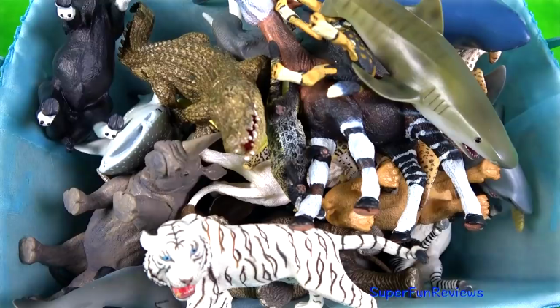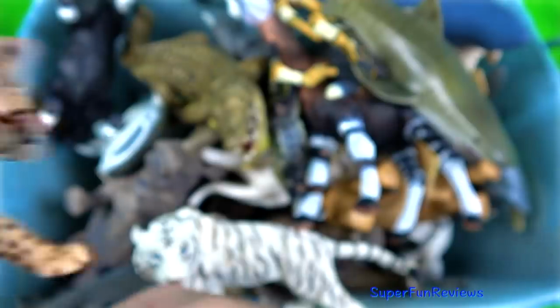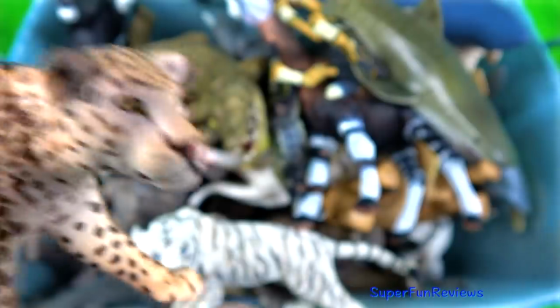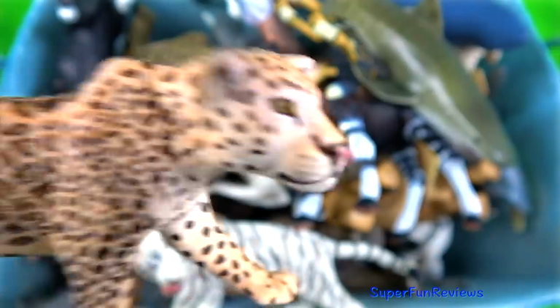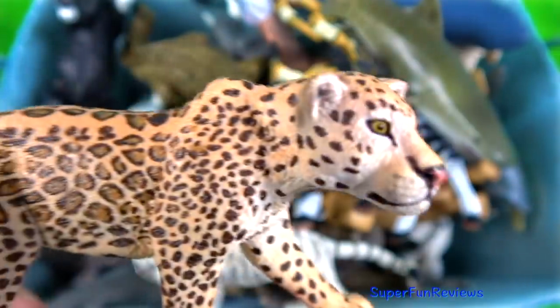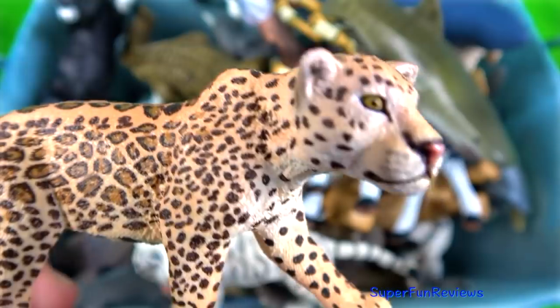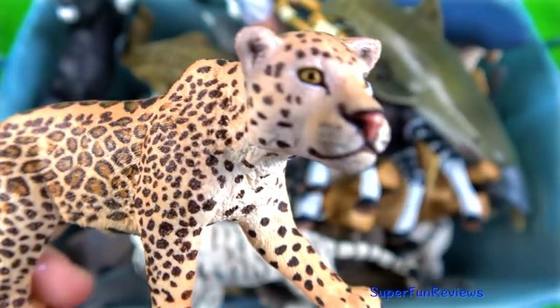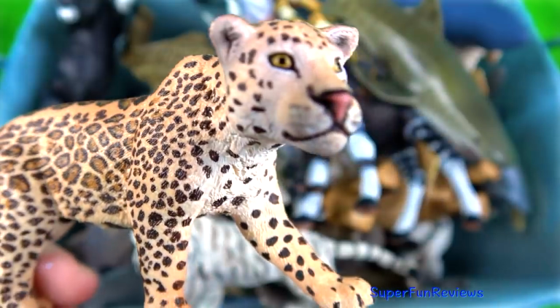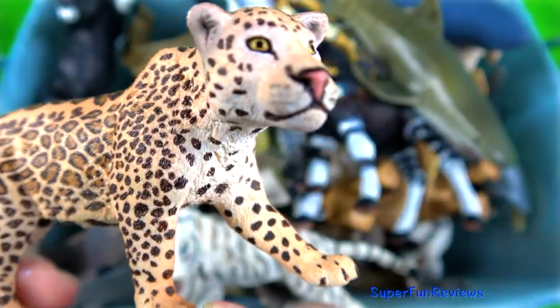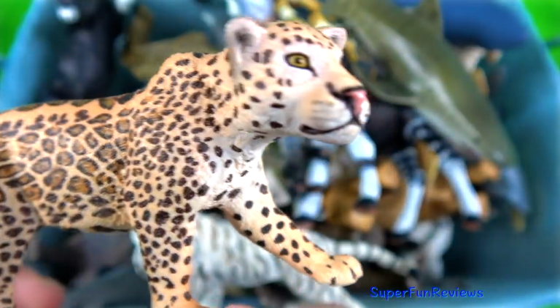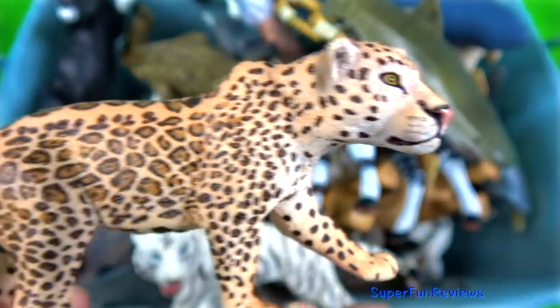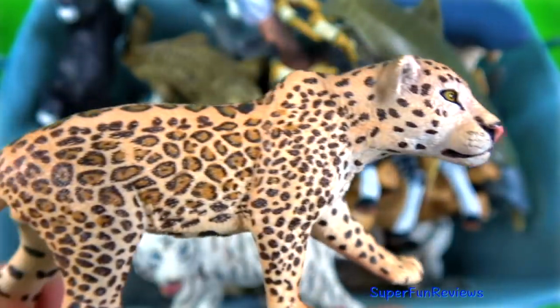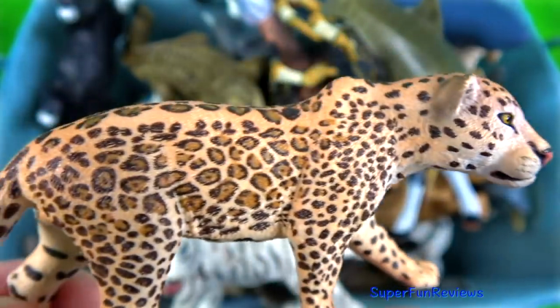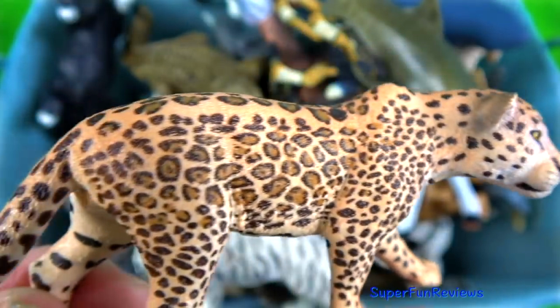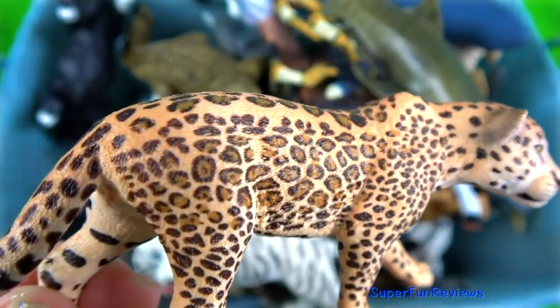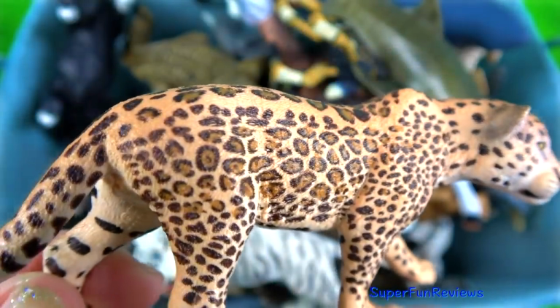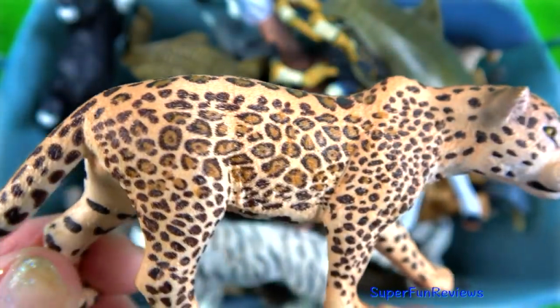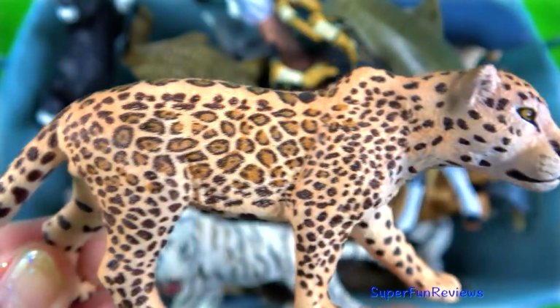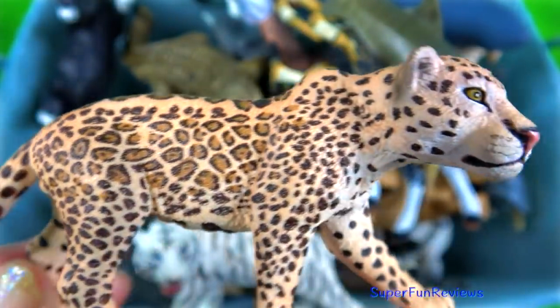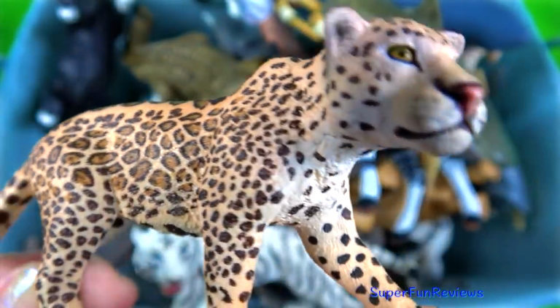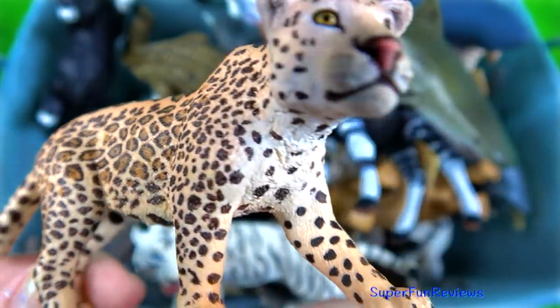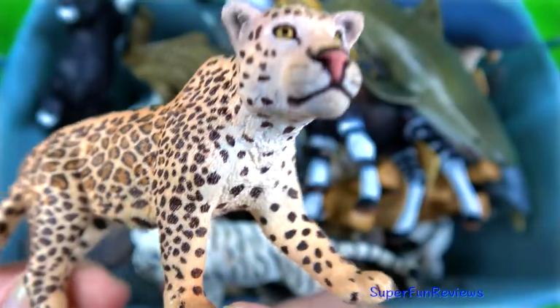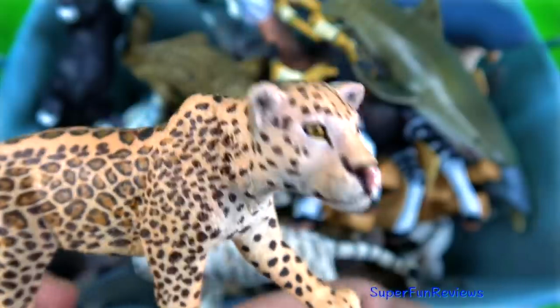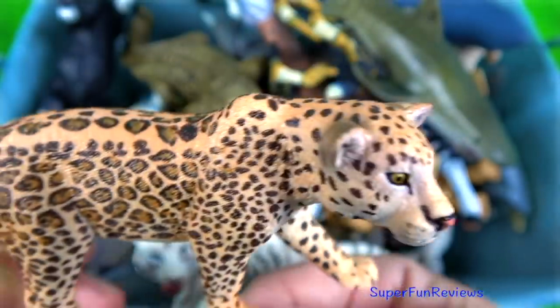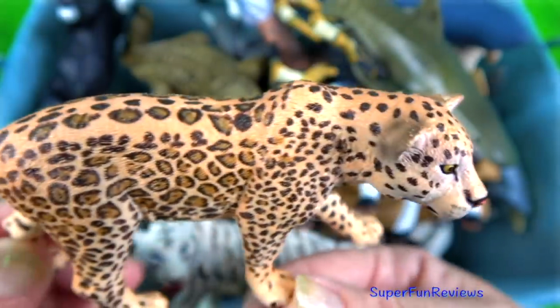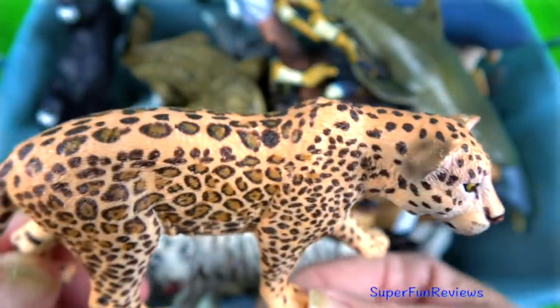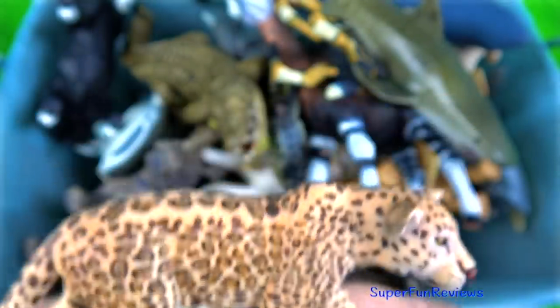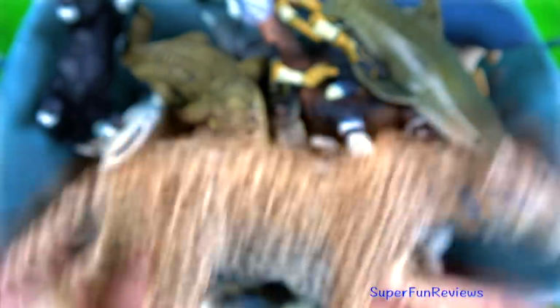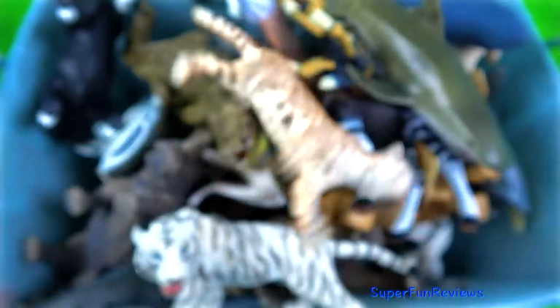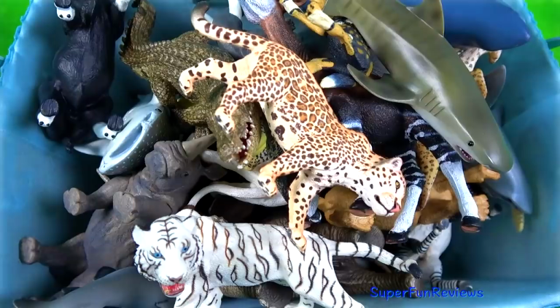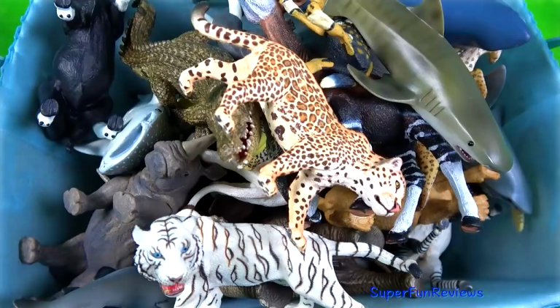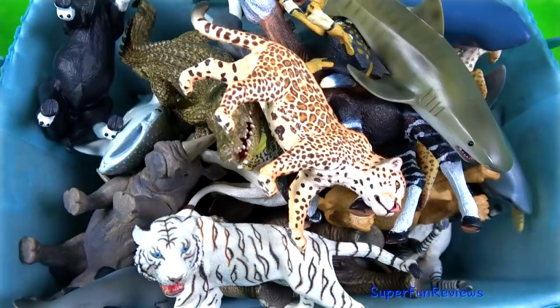The jaguar. Its typical colouration is orange to tan with black spots arranged in rosettes, with a black spot in the centre.